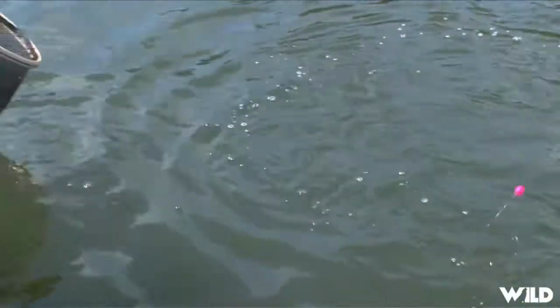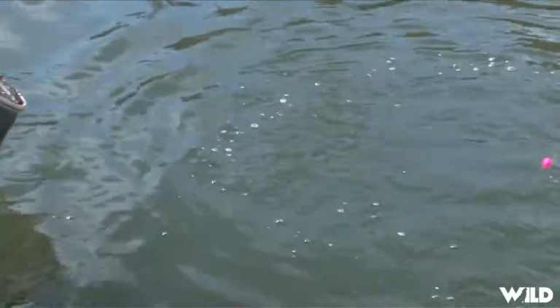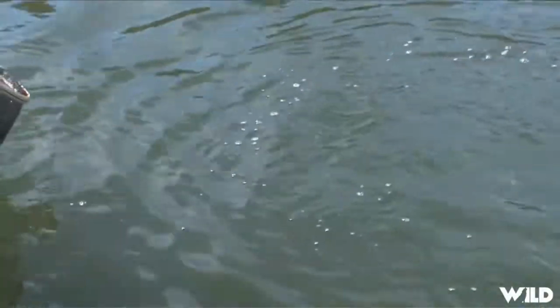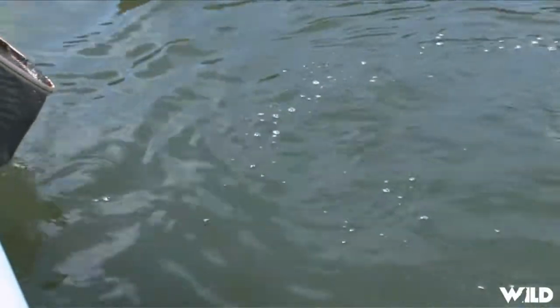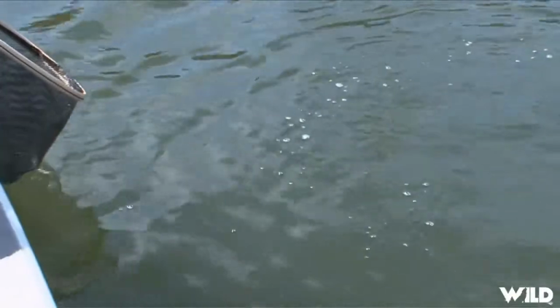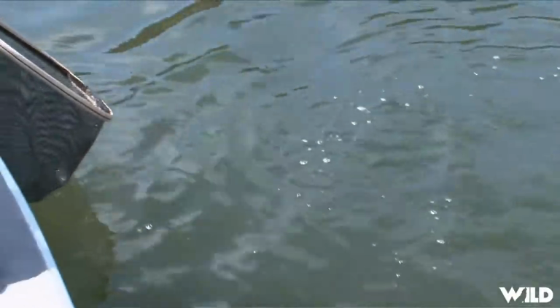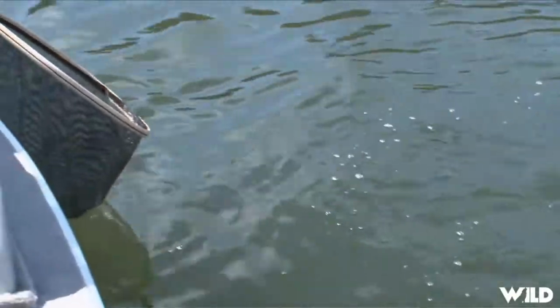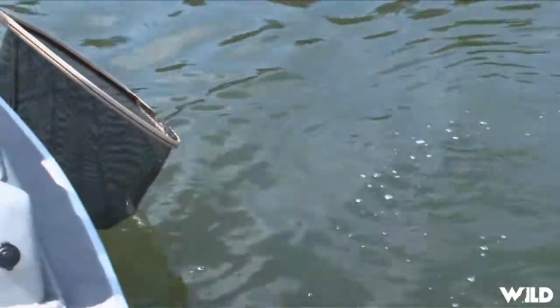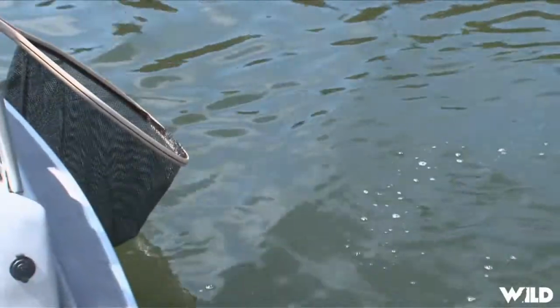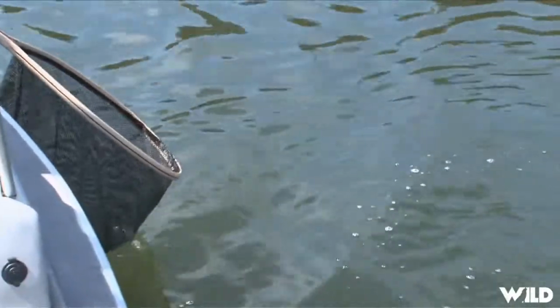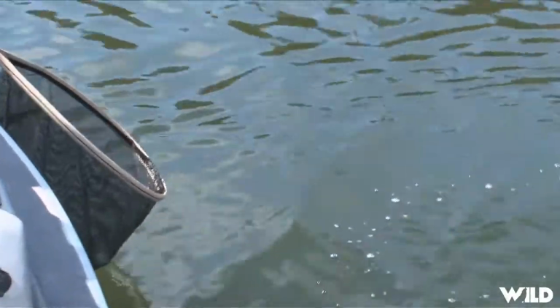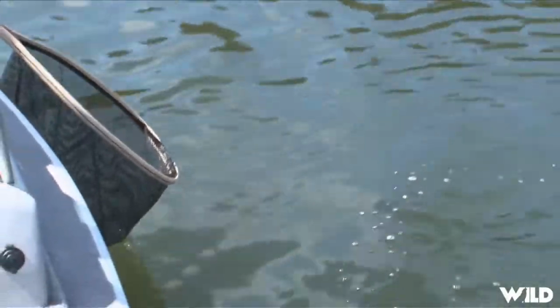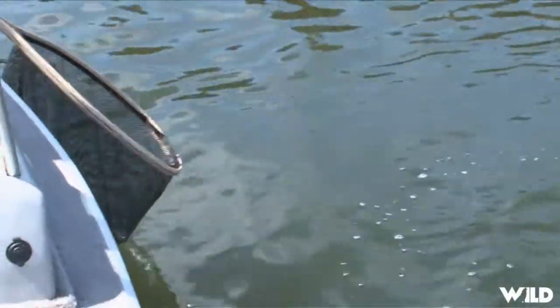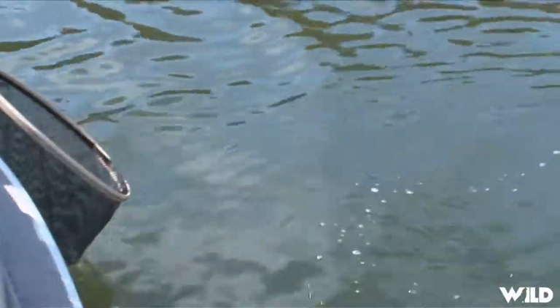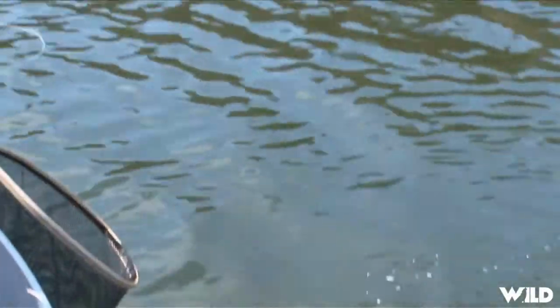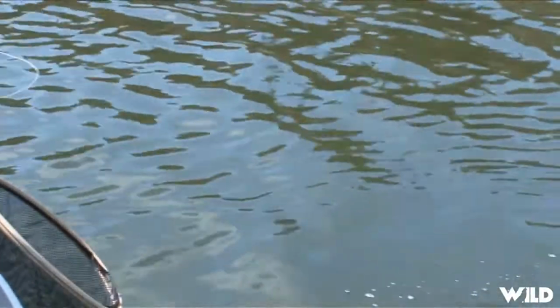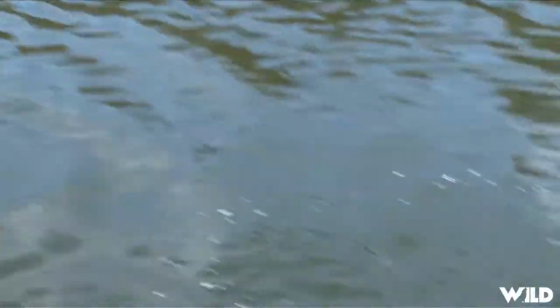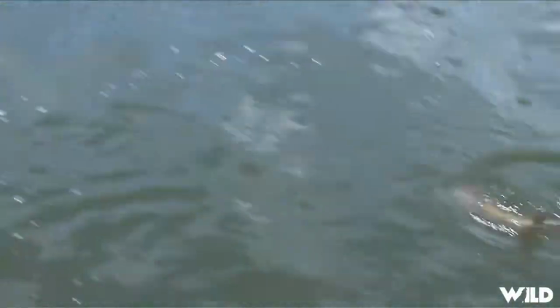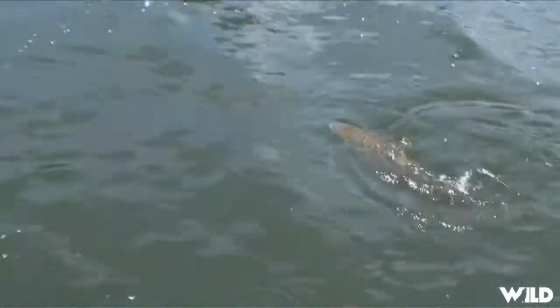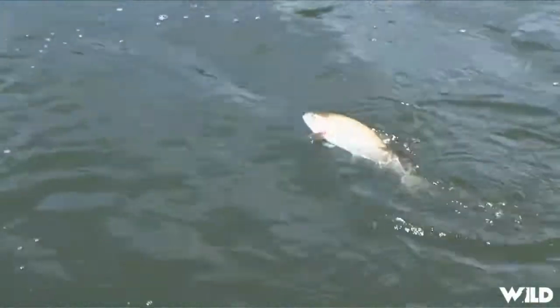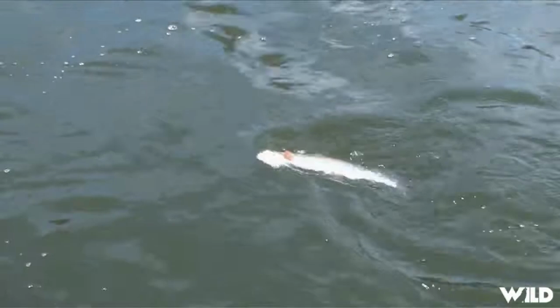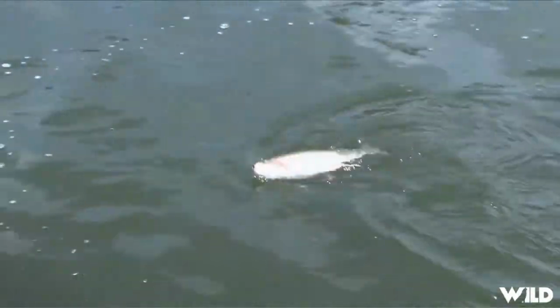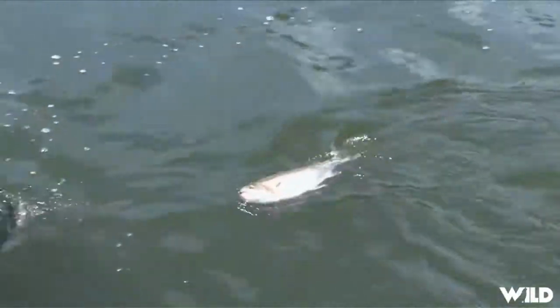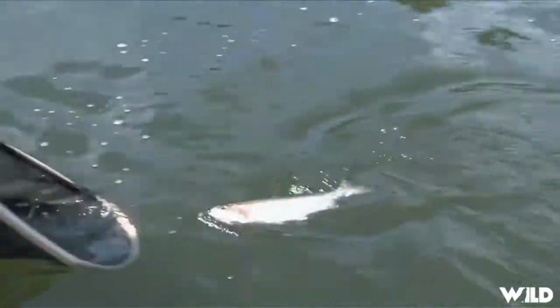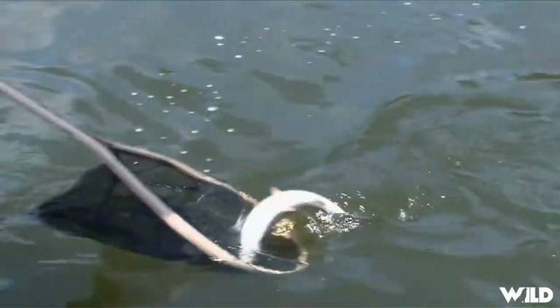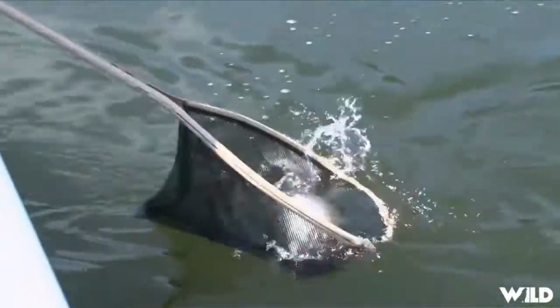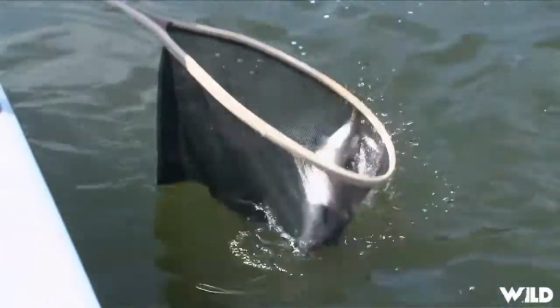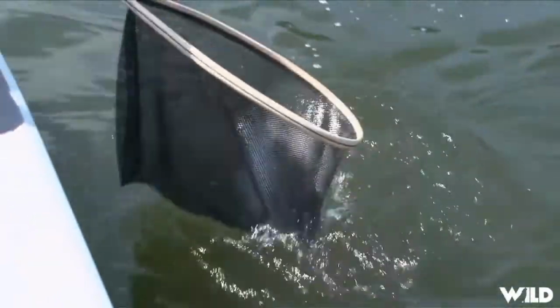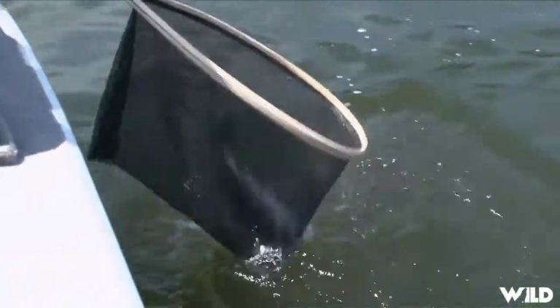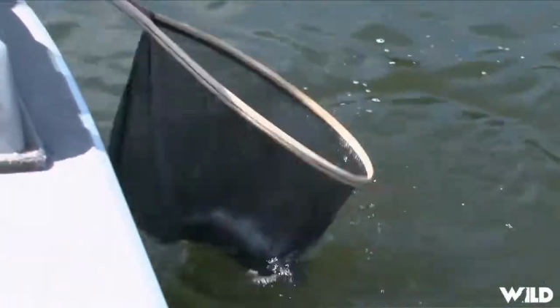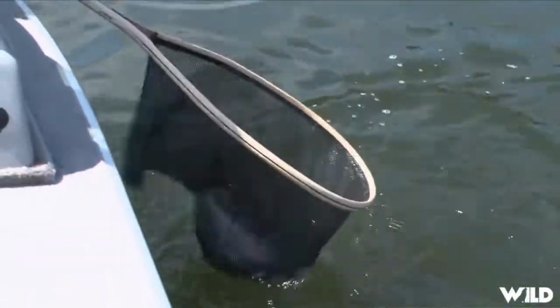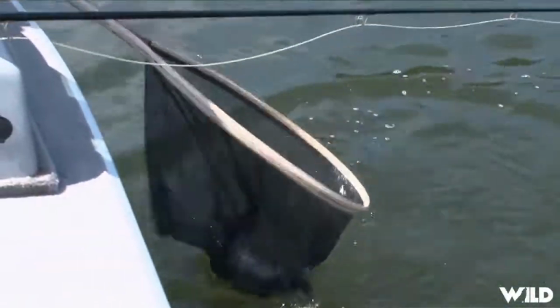These 10-foot rods are just like big shock absorbers. It's the perfect setup — 10-foot with indicators. Right in the beak, look at that. That is a beautiful trout.